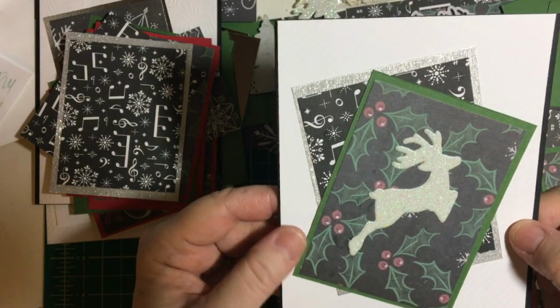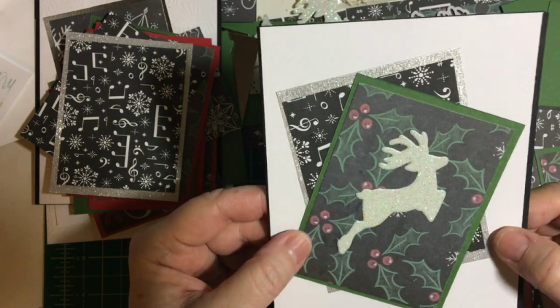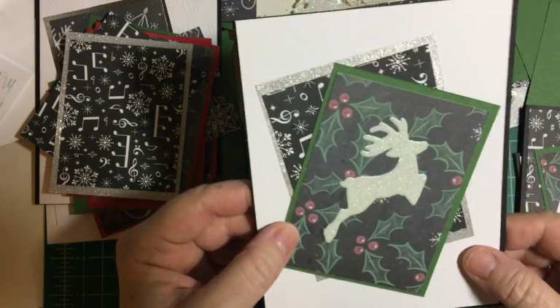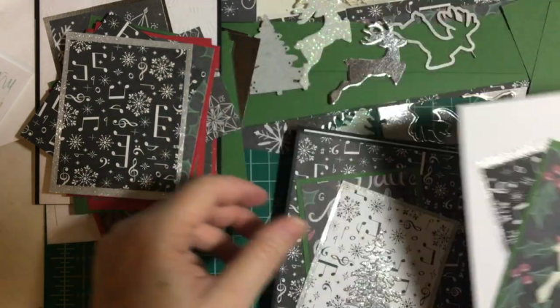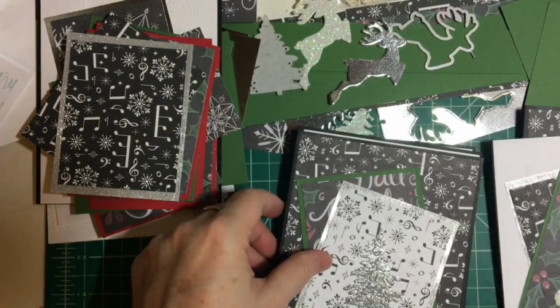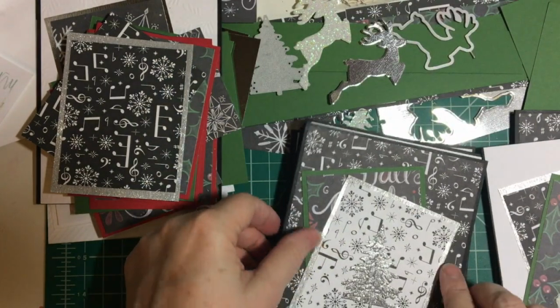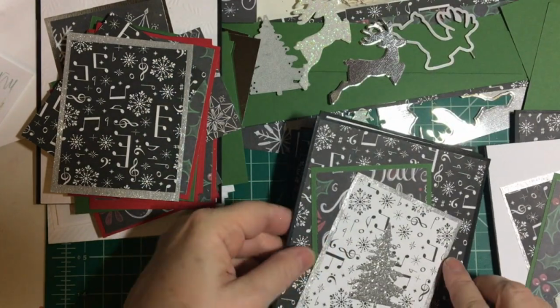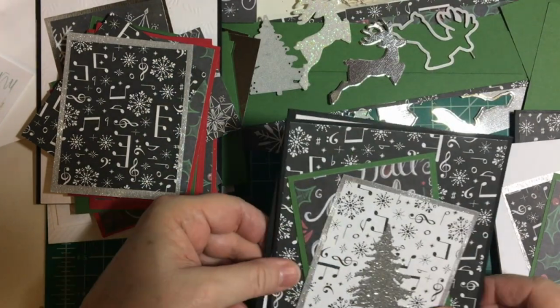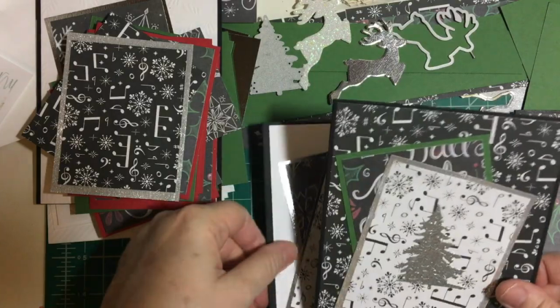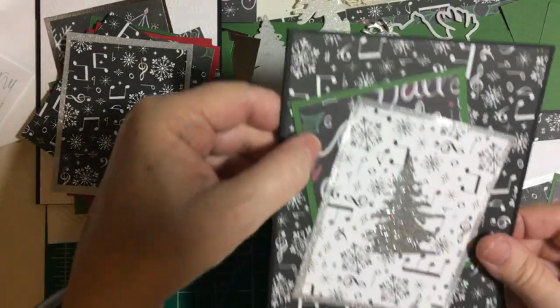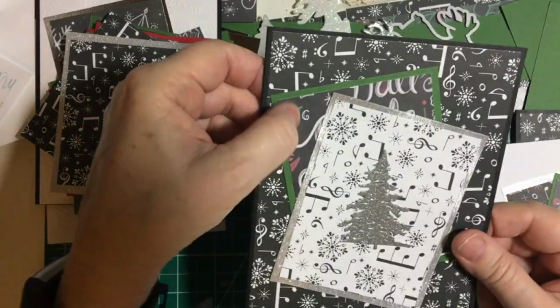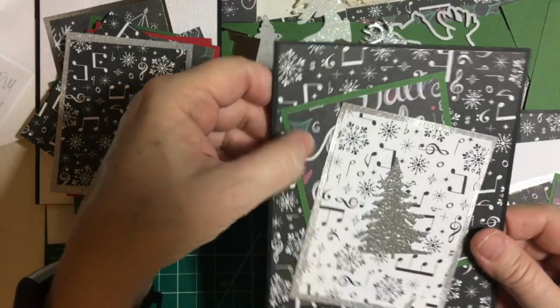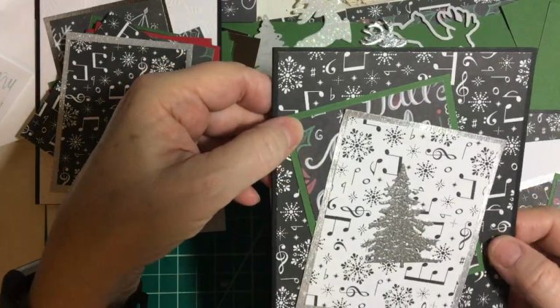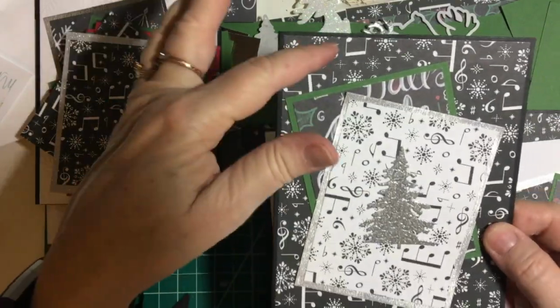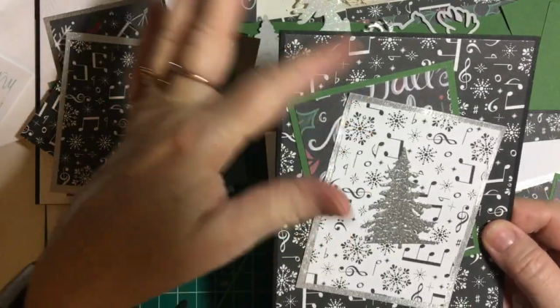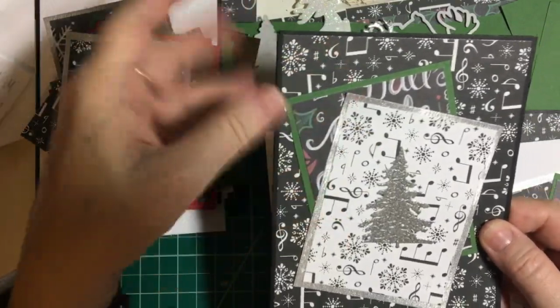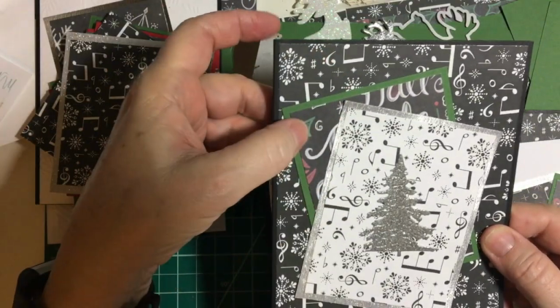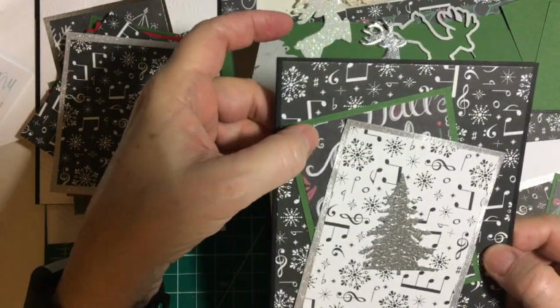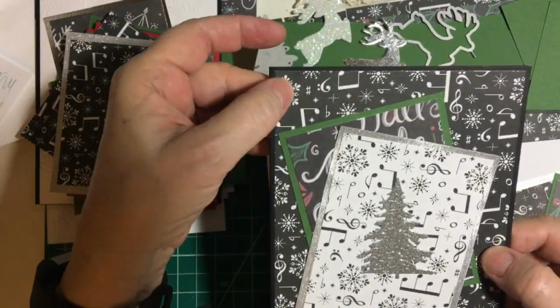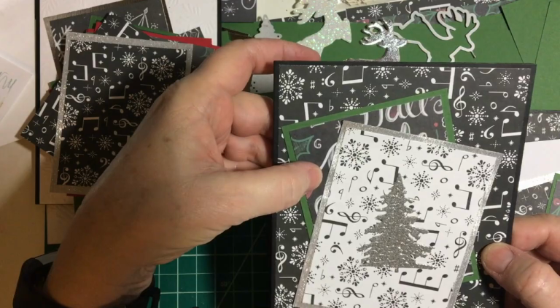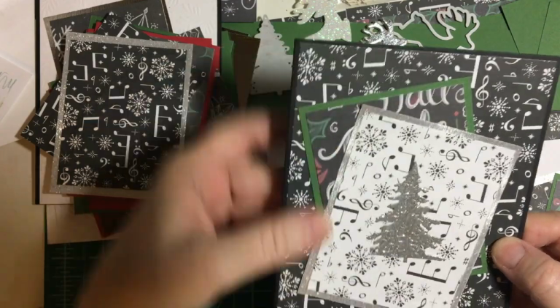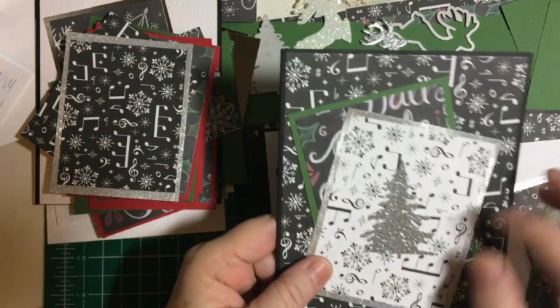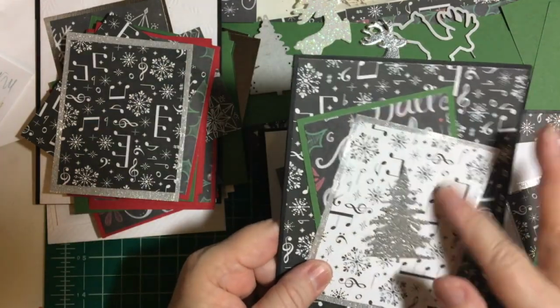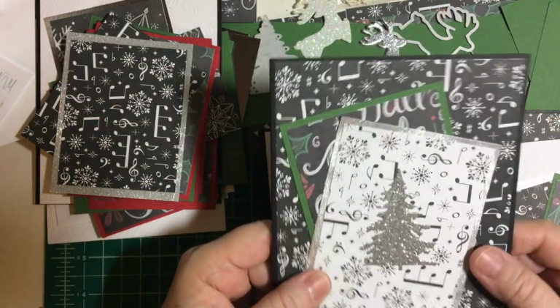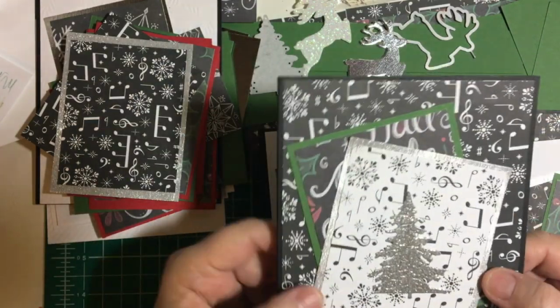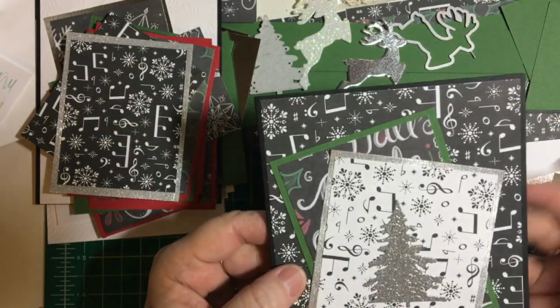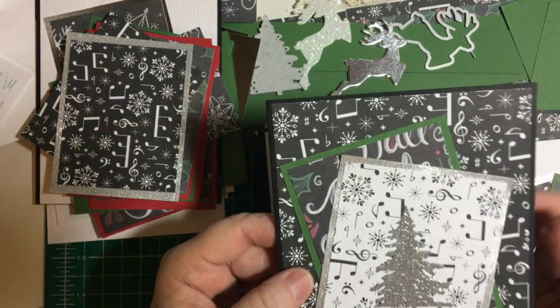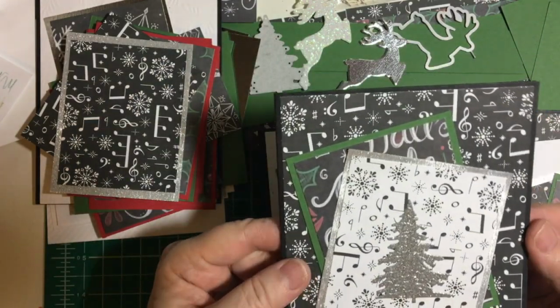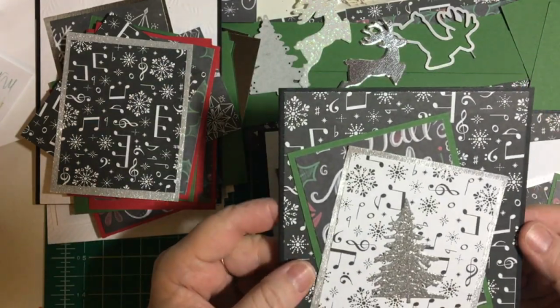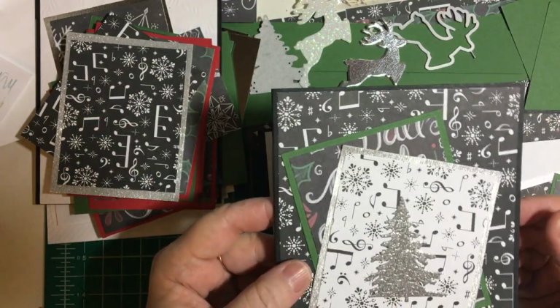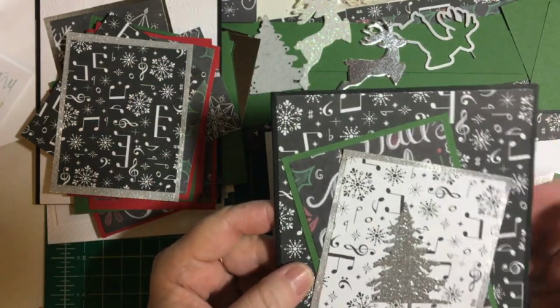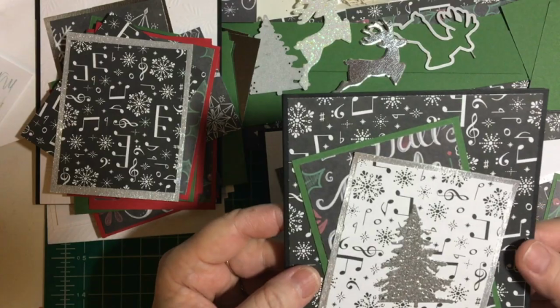I do have a couple in here that have writing on them, like this one. I wanted to break up the paper so that's why I put this in the back. I'm not going to be putting sentiments on these on the outside — just on the inside.